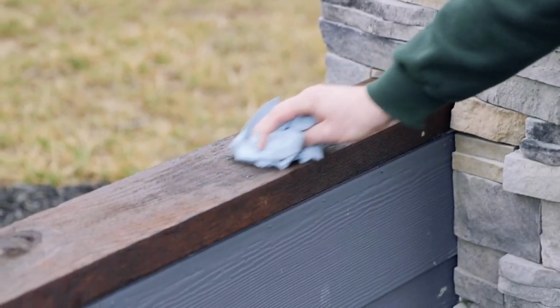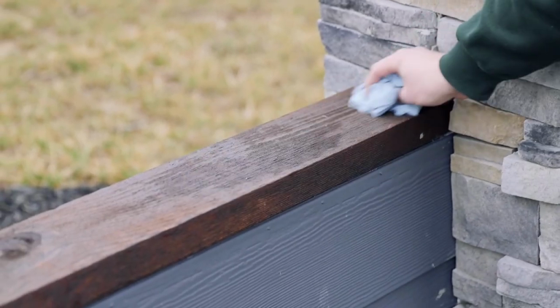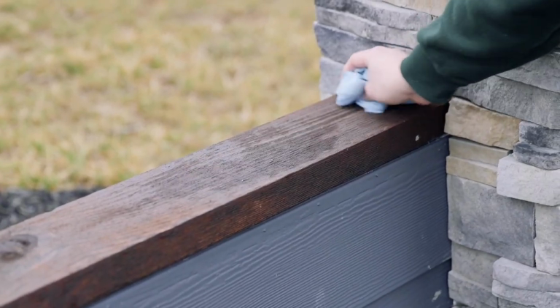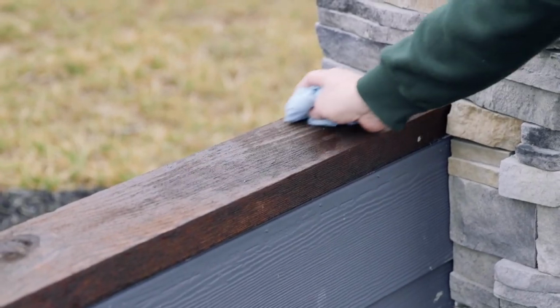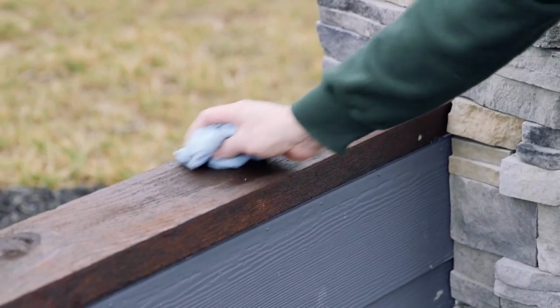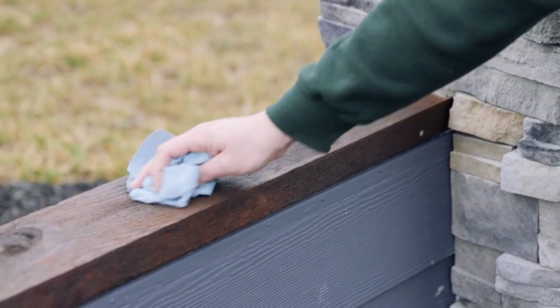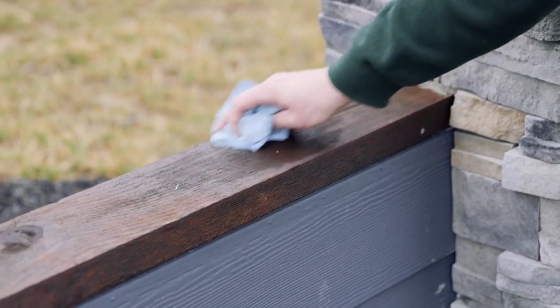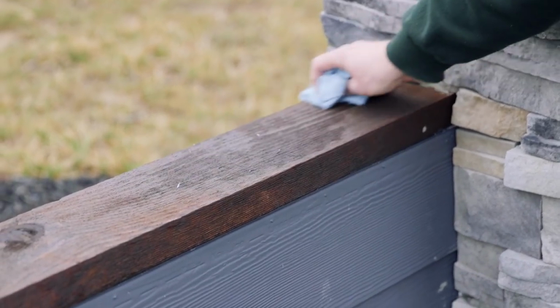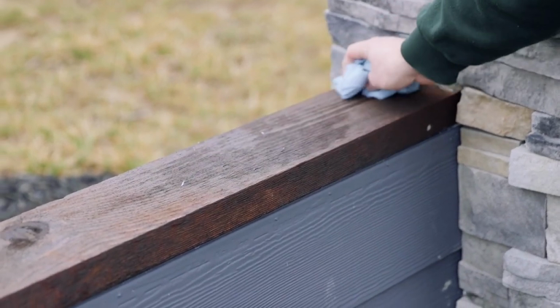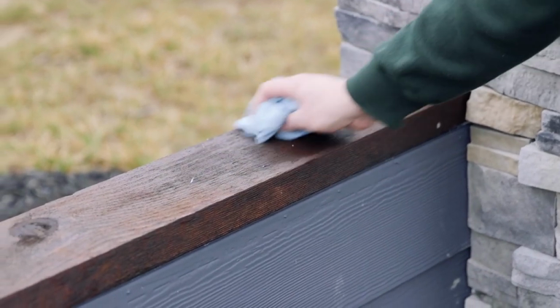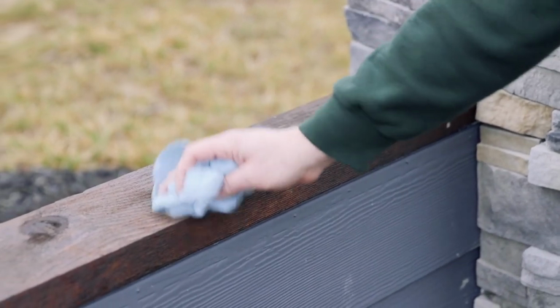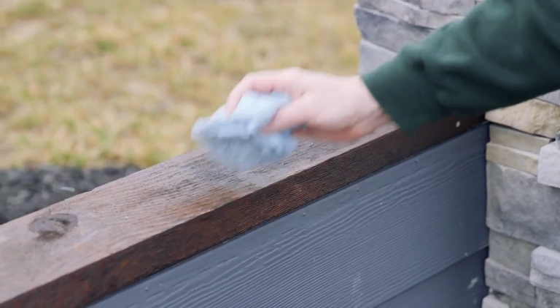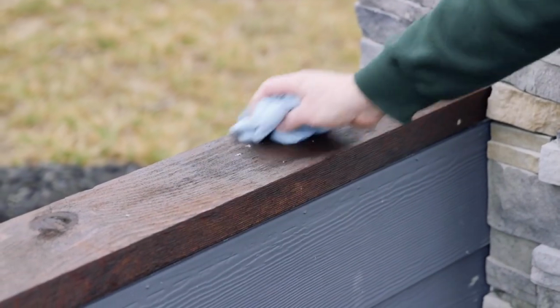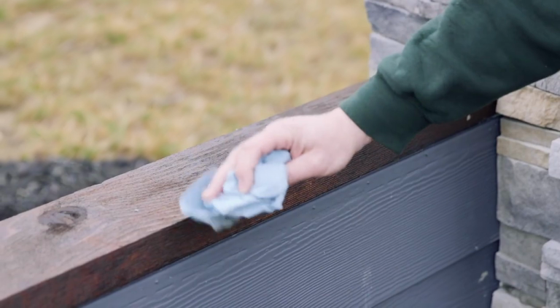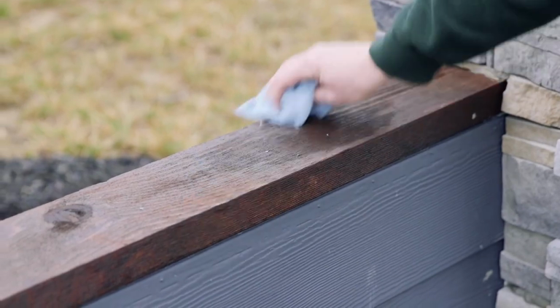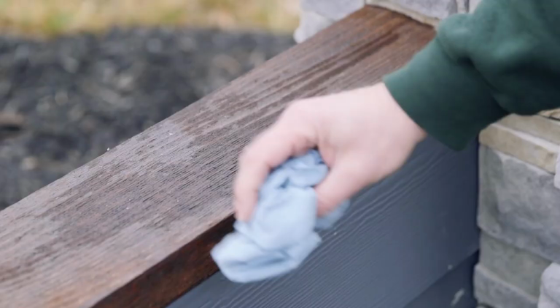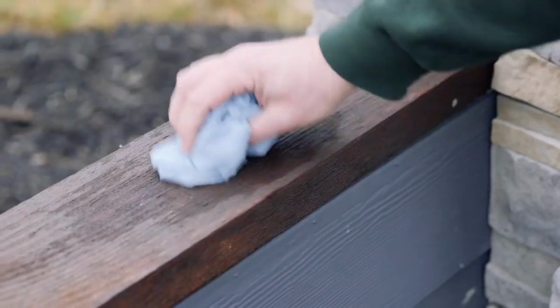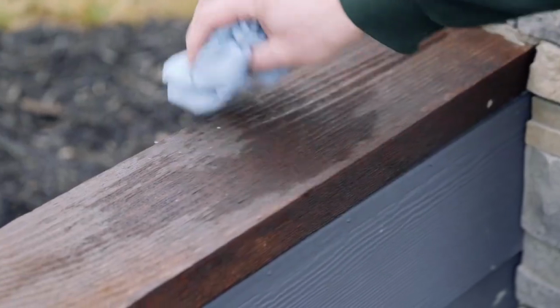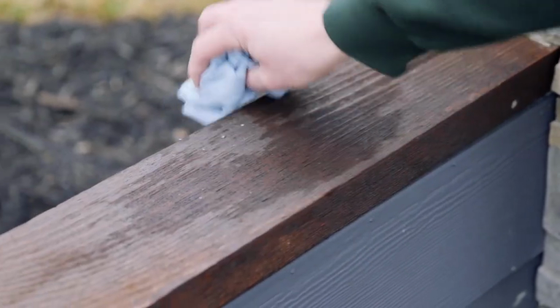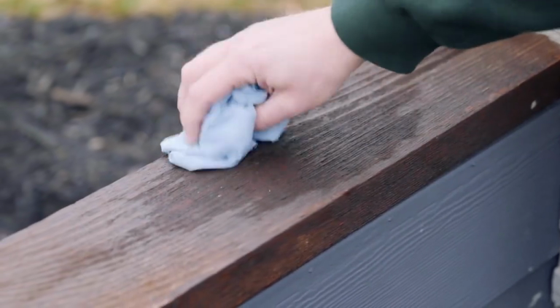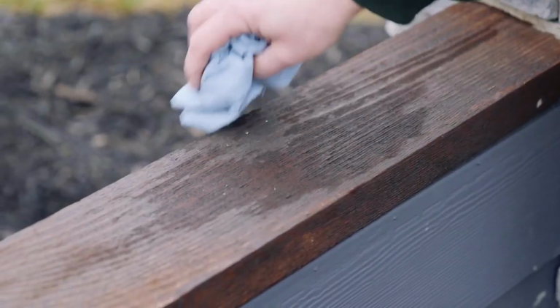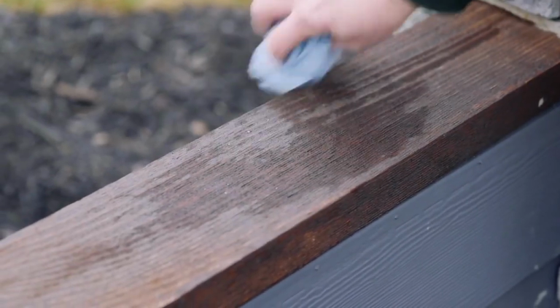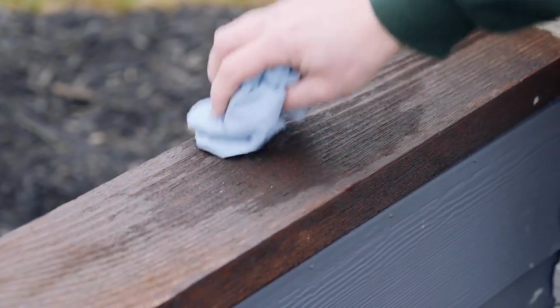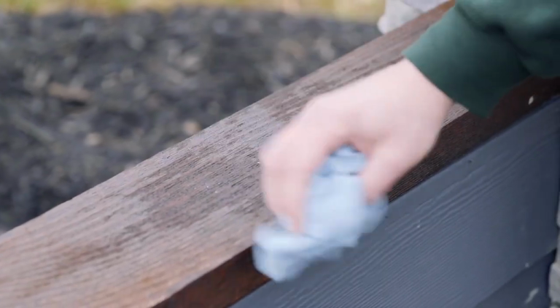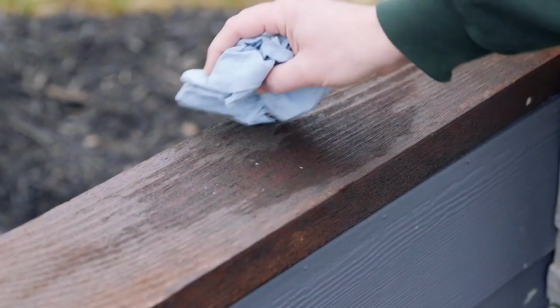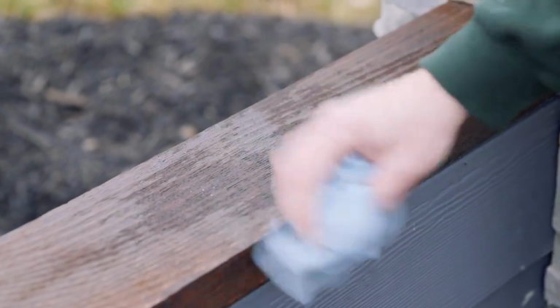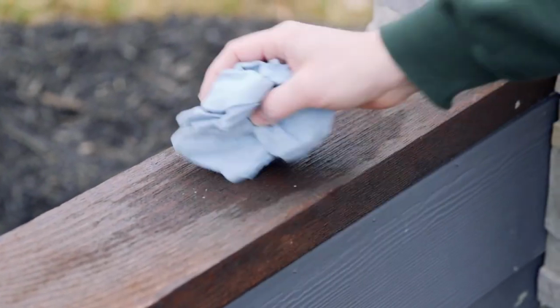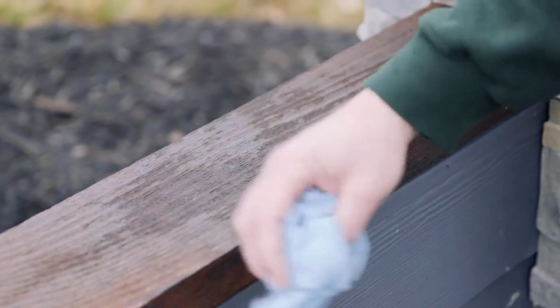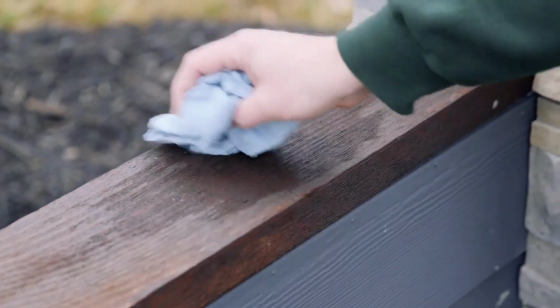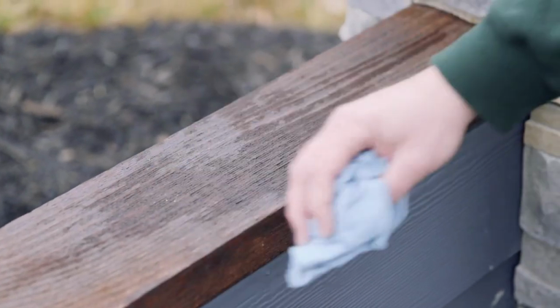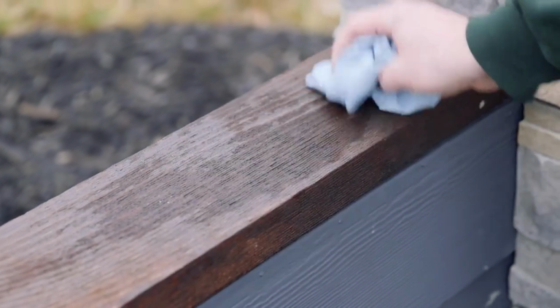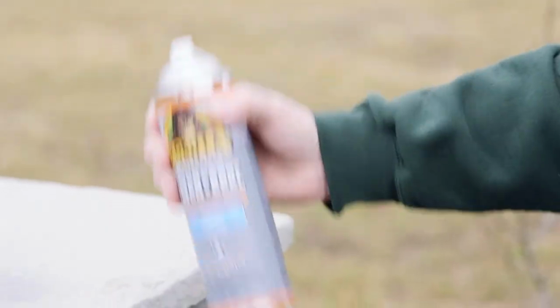For best results, apply between 50 degrees and 120 degrees Fahrenheit and do not use this for gaps larger than one fourth of an inch.